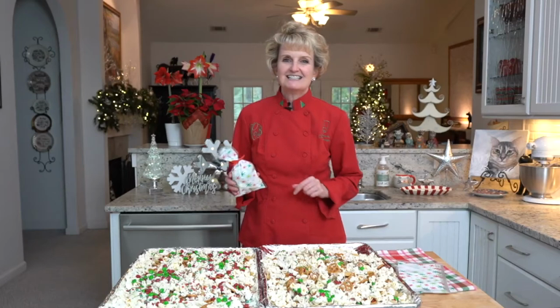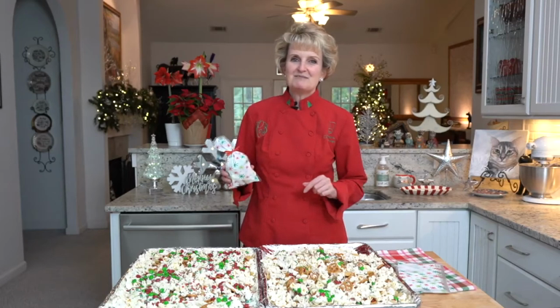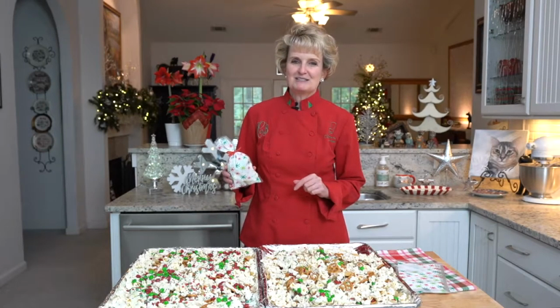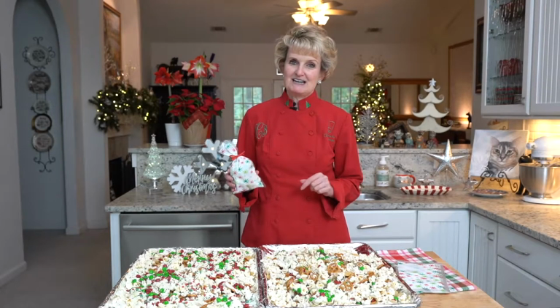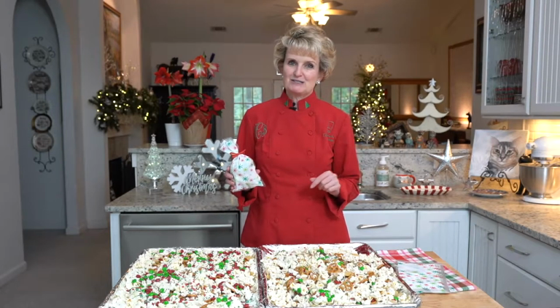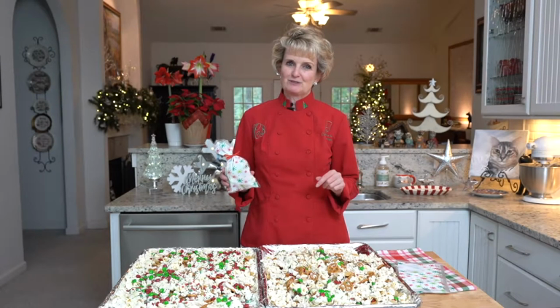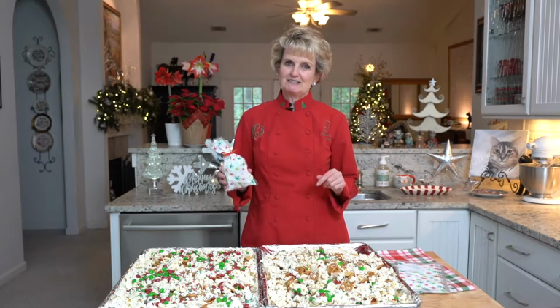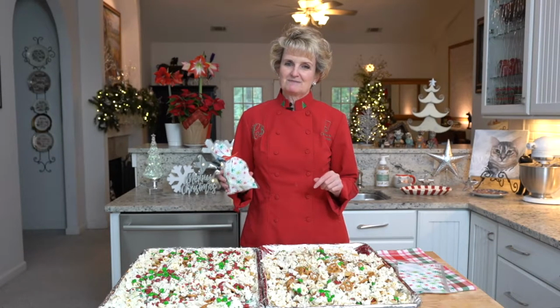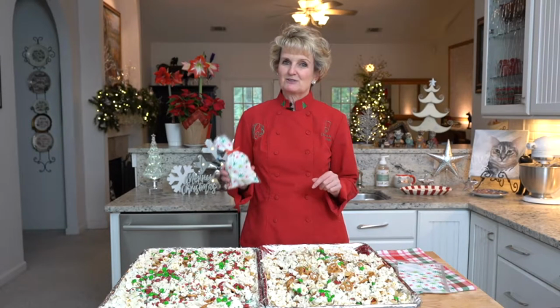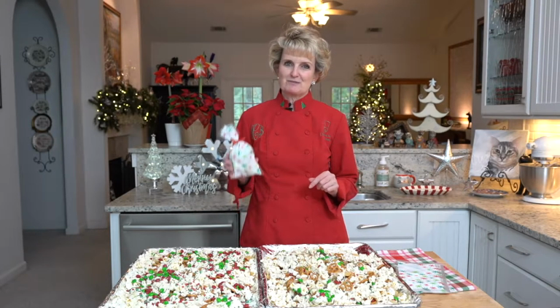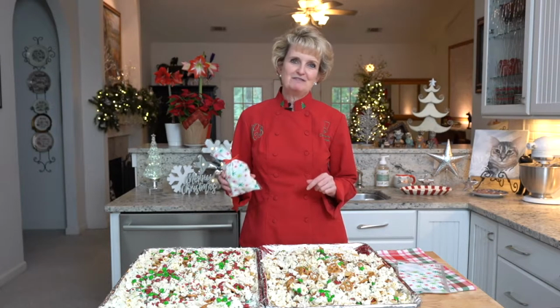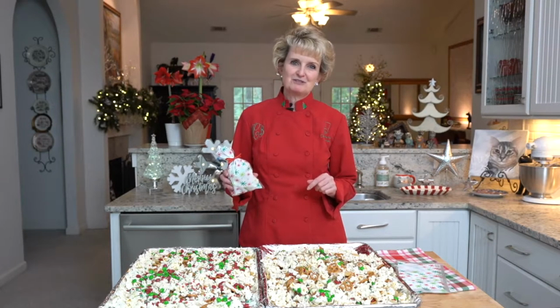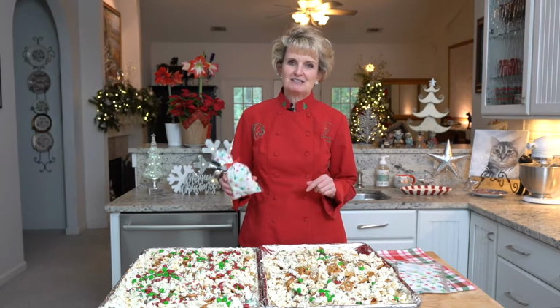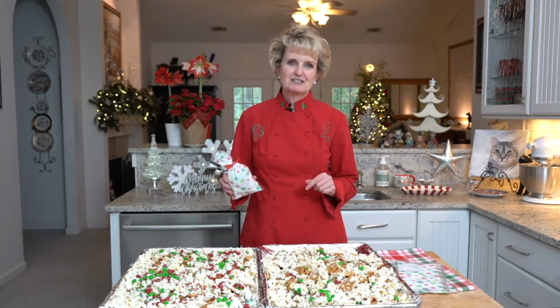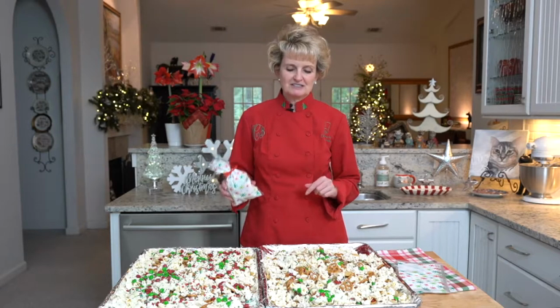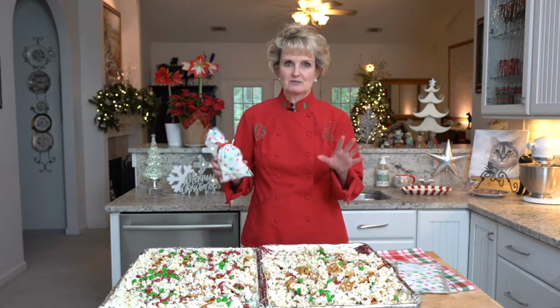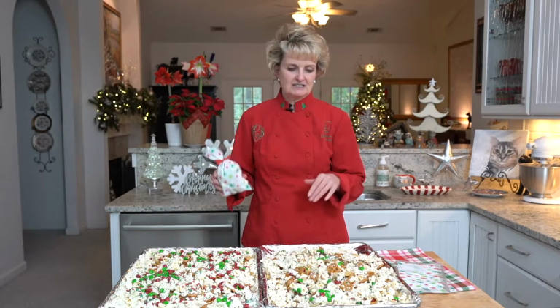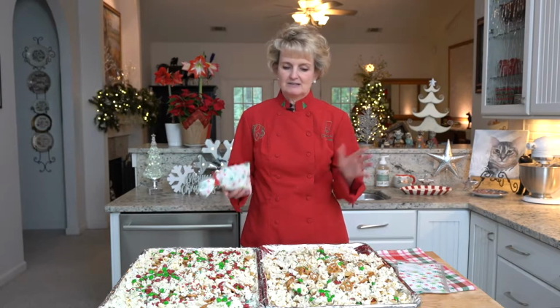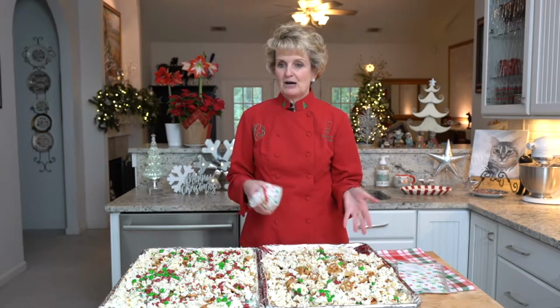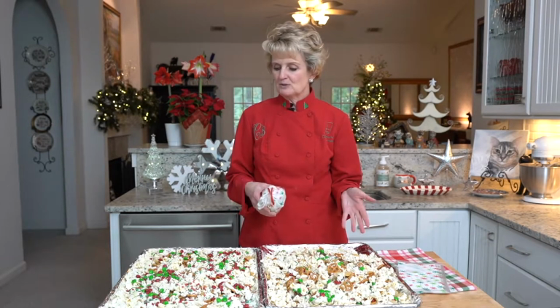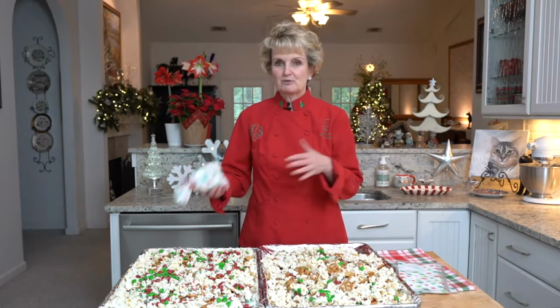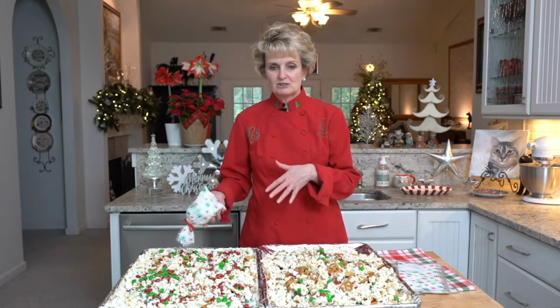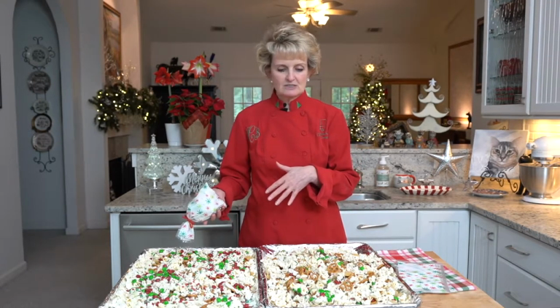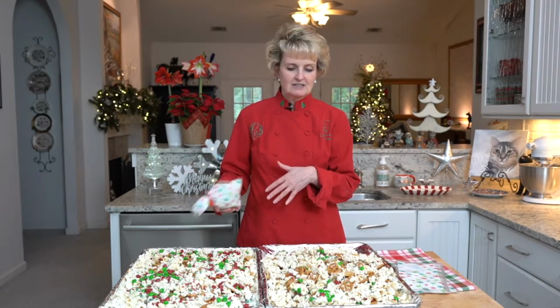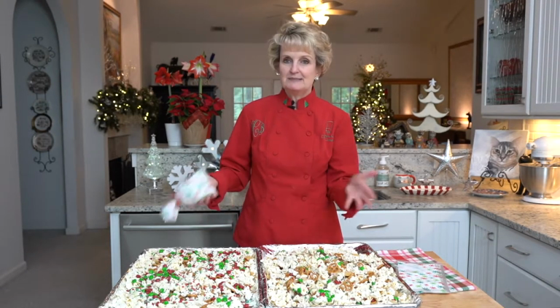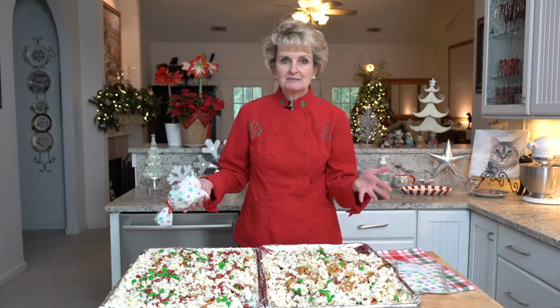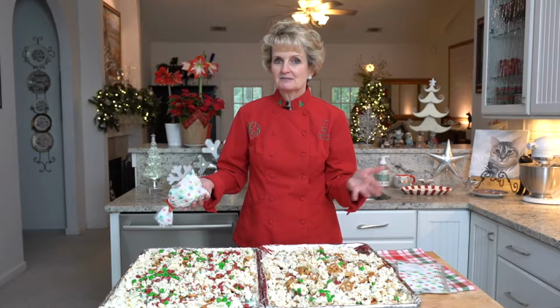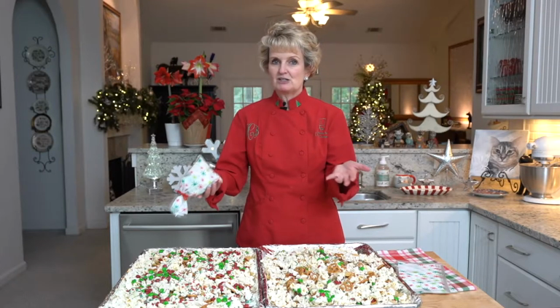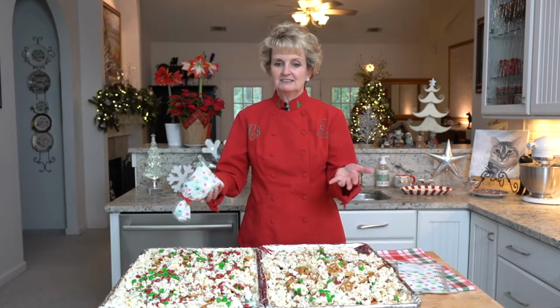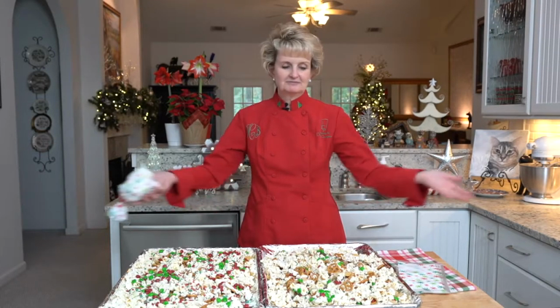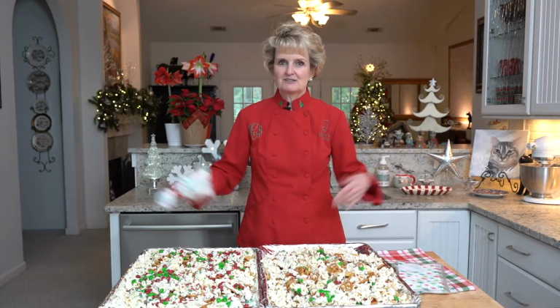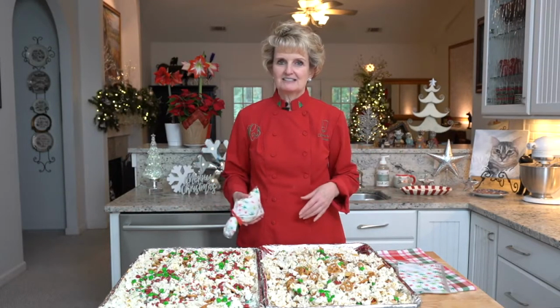Today I'm making some snack treats for Christmas. These are great for party favors, teacher gifts, and they're really easy. Popcorn, pretzels, M&Ms, white chocolate — they're a cinch.